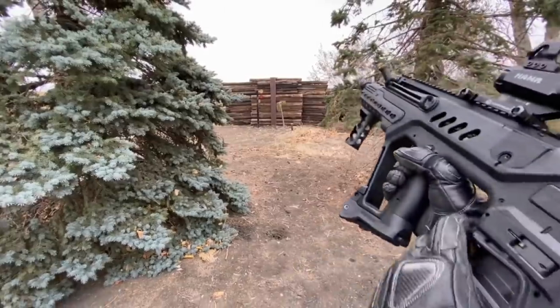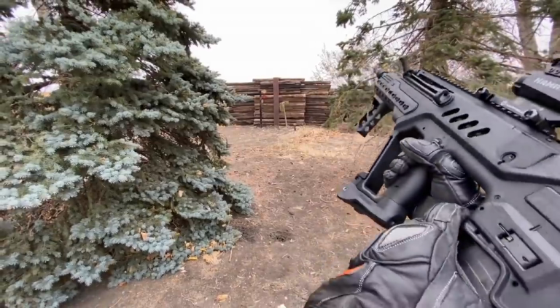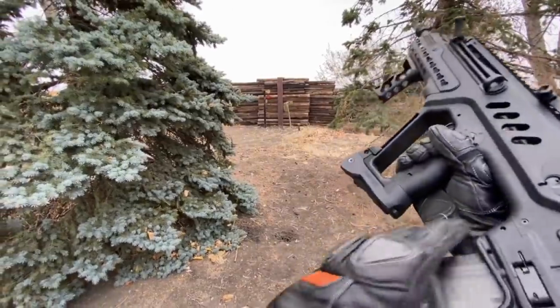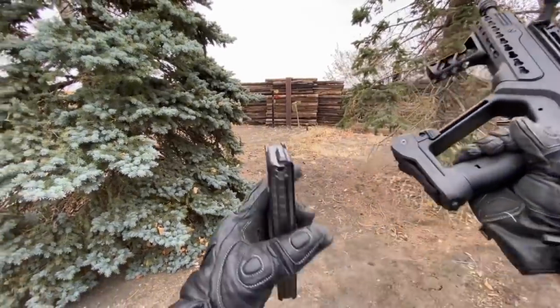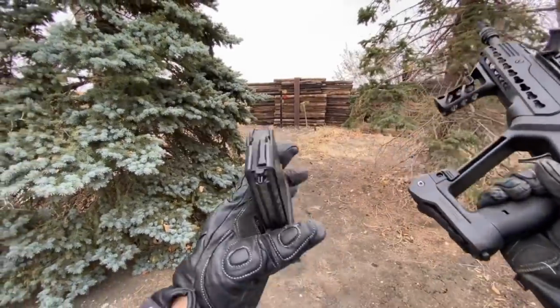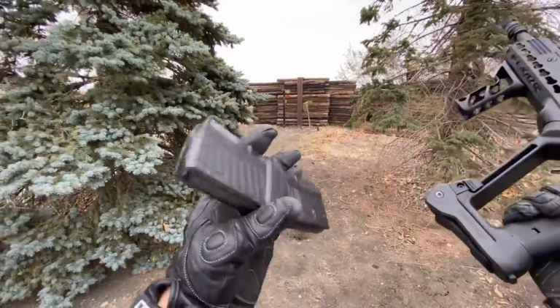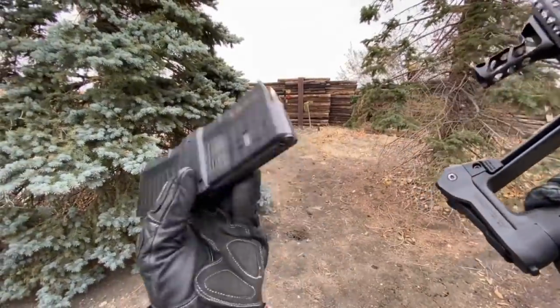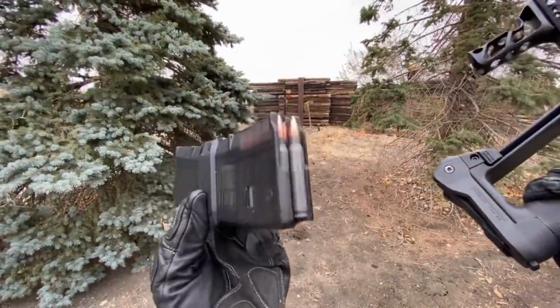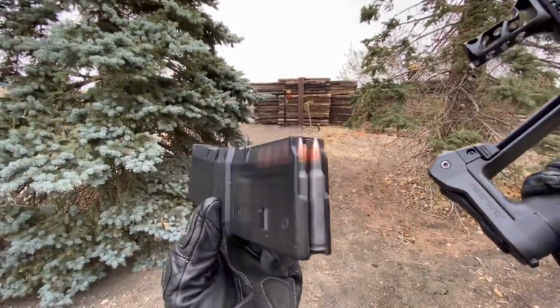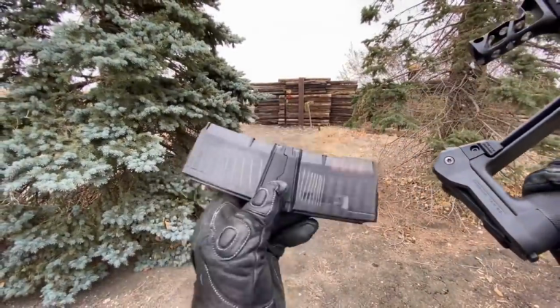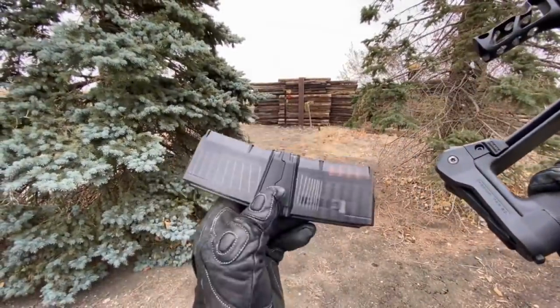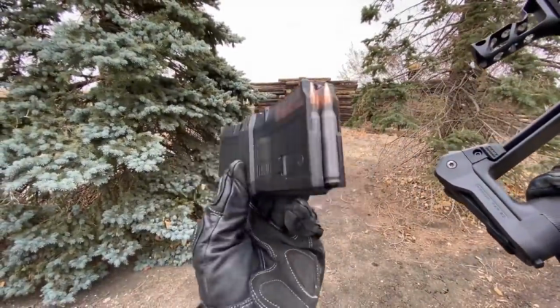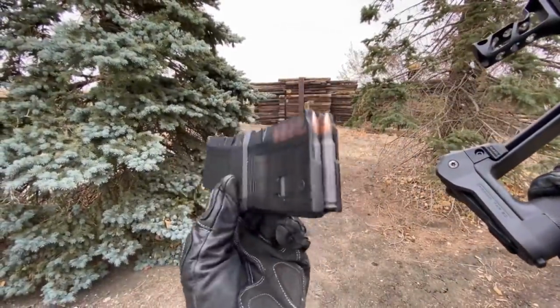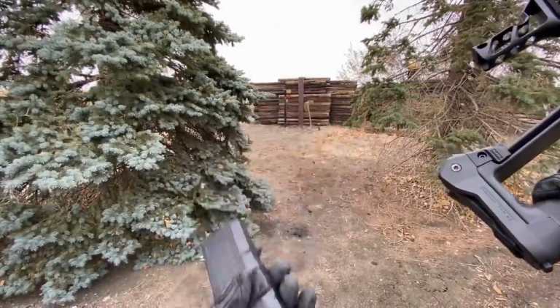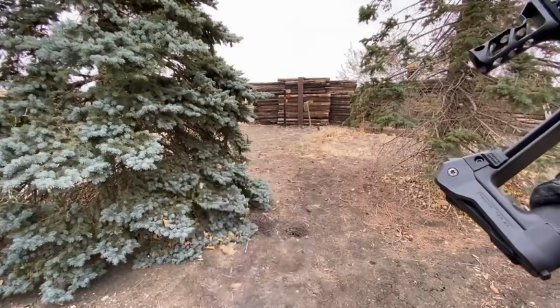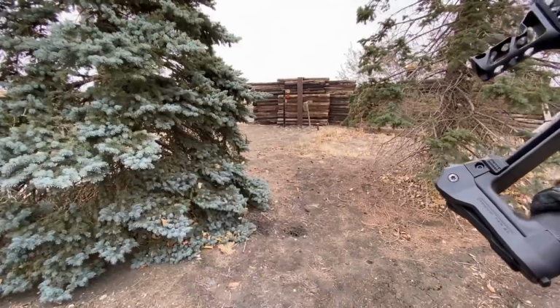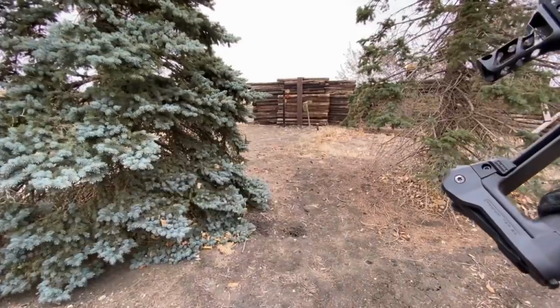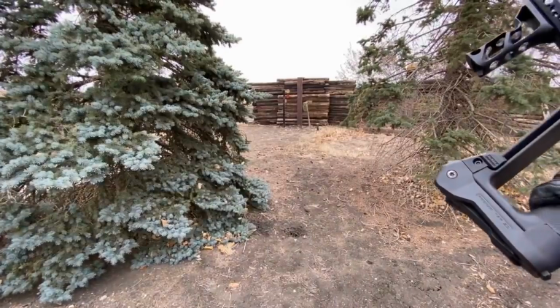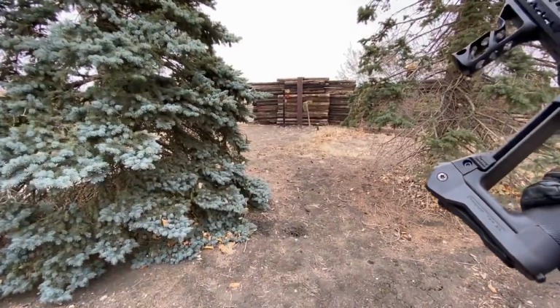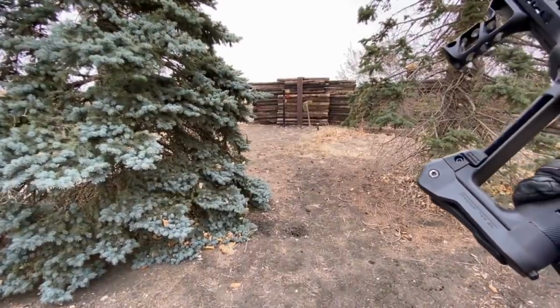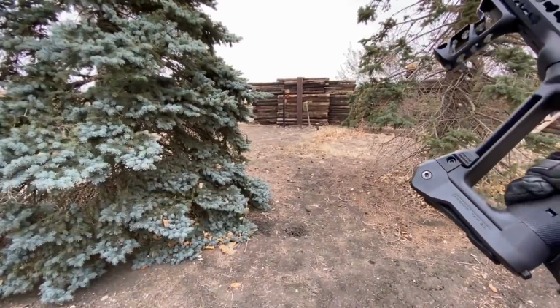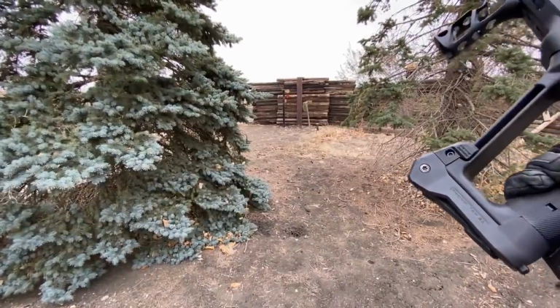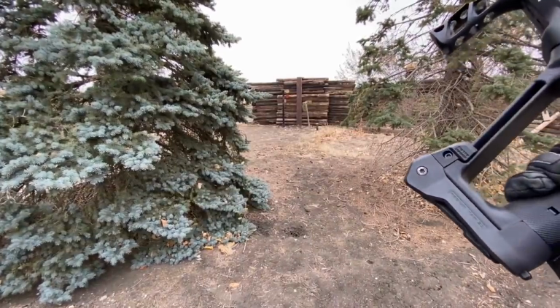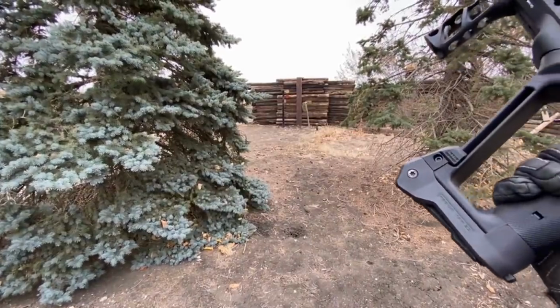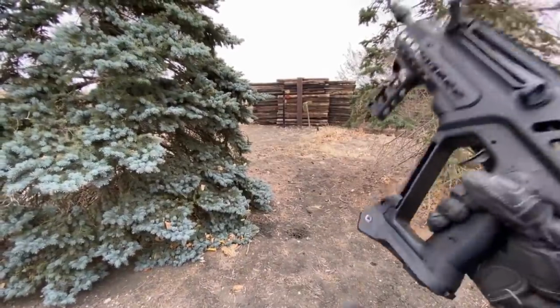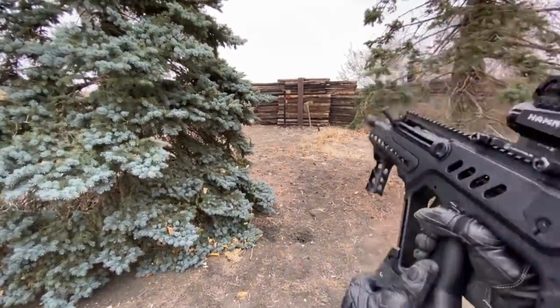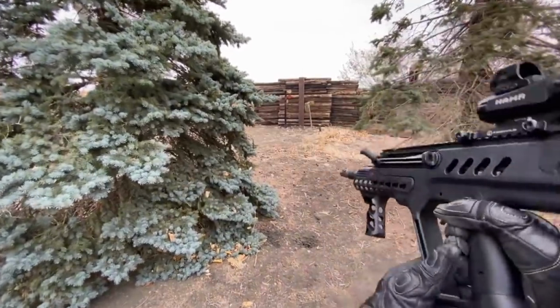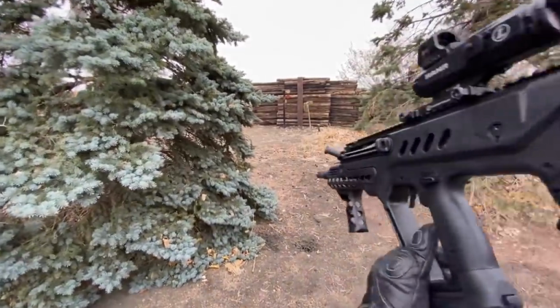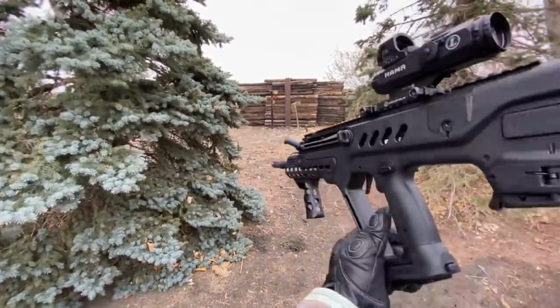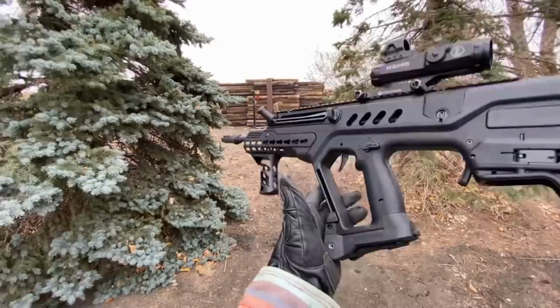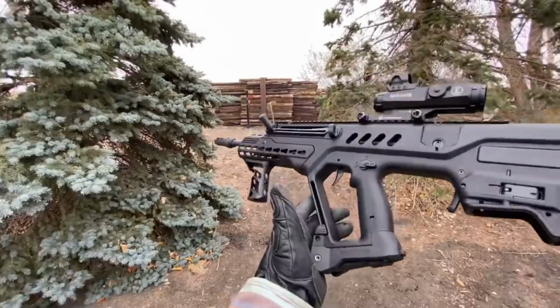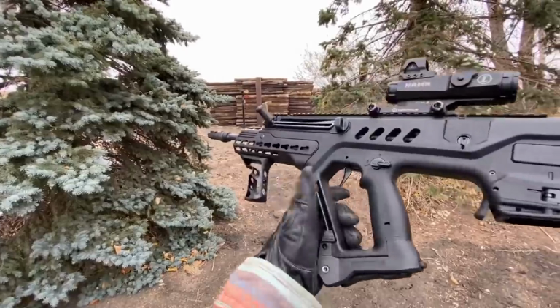So we'll pull this magazine out for now. I got this coupled mag by Cross Industry, so we got another 10 in the bottom, but I'll just go ahead and put that magazine back in my pouch. And we're going to go through some controls here.